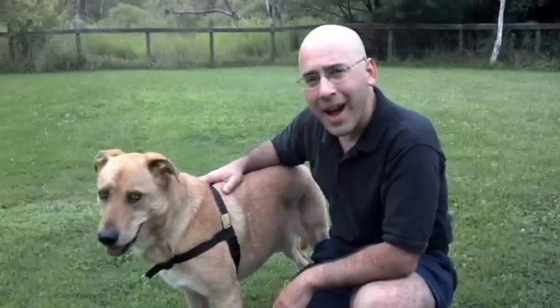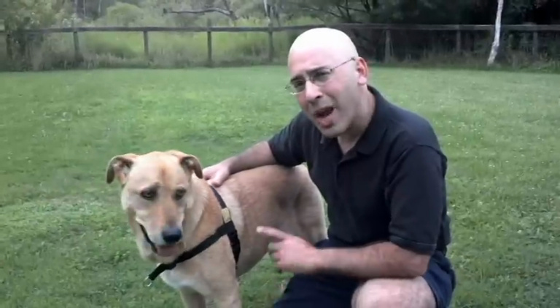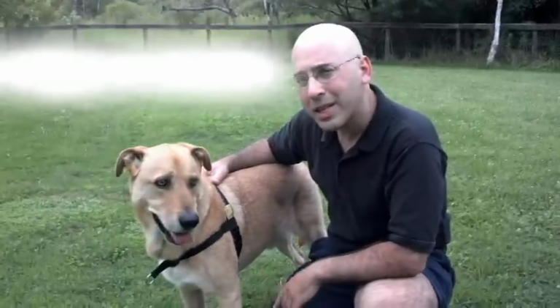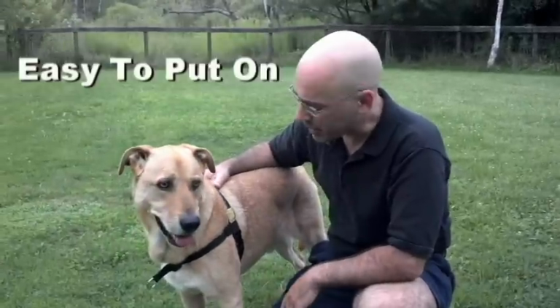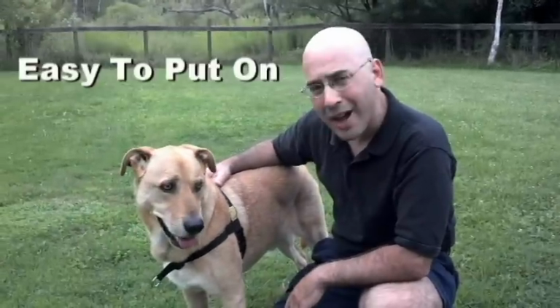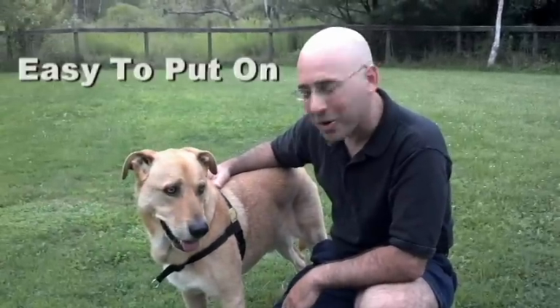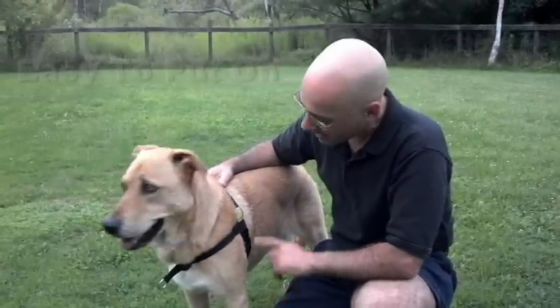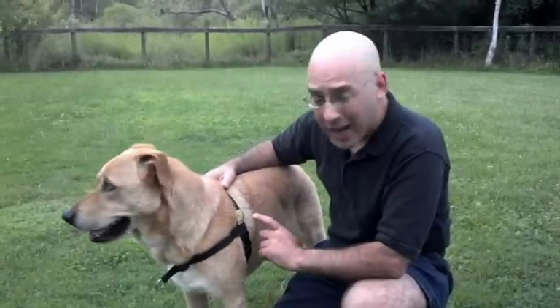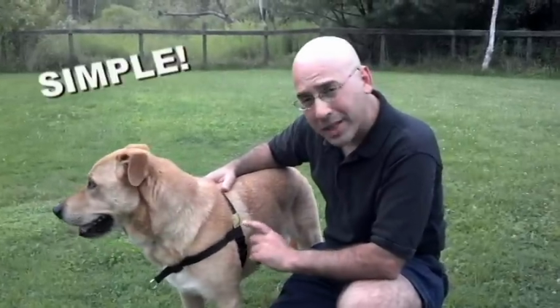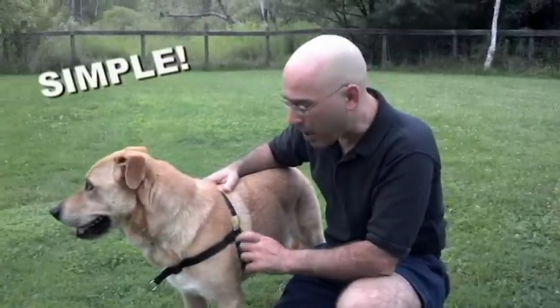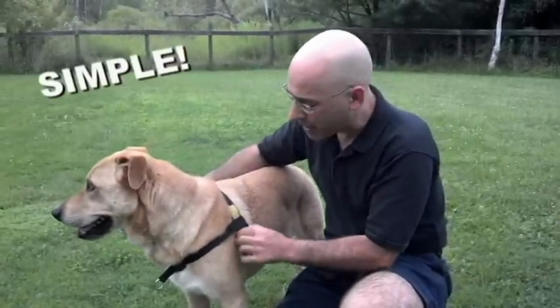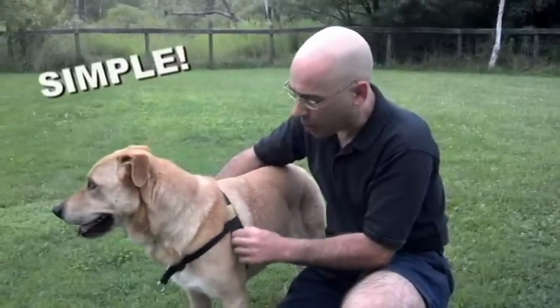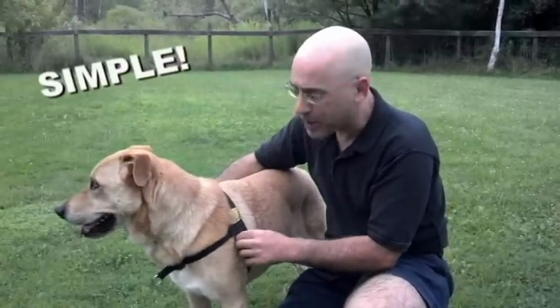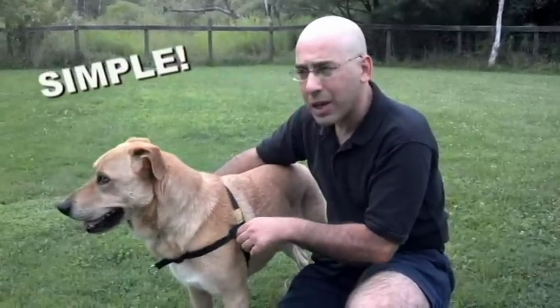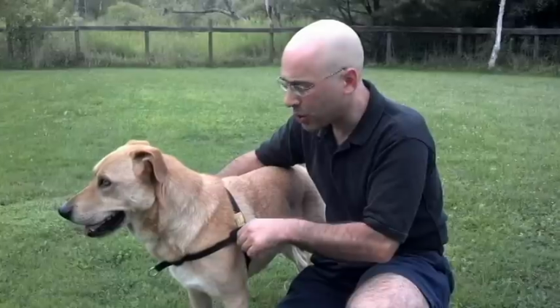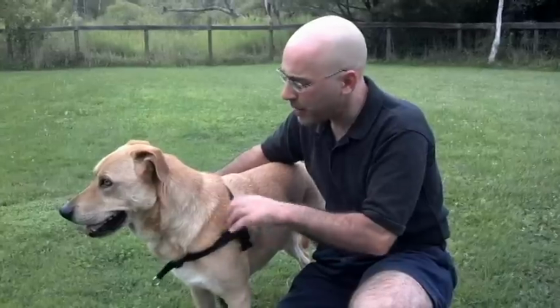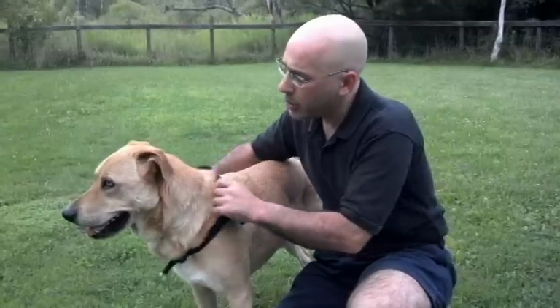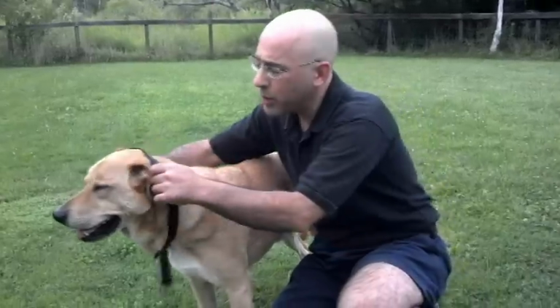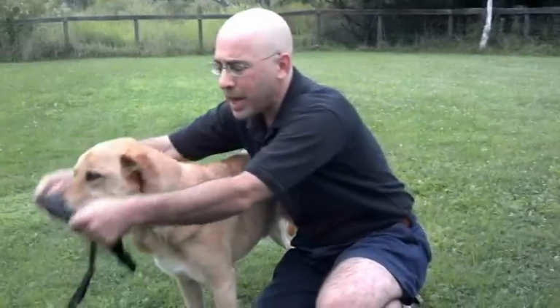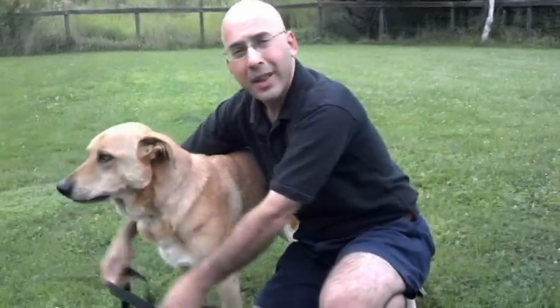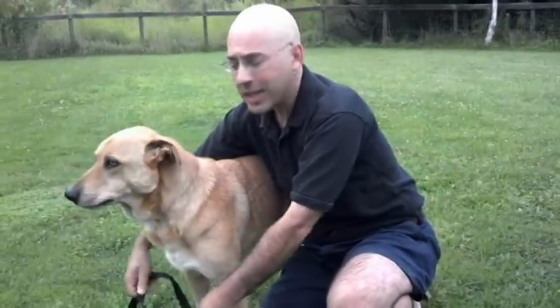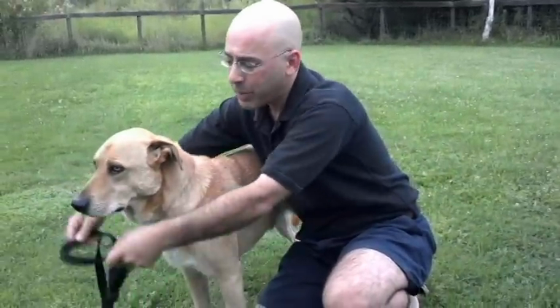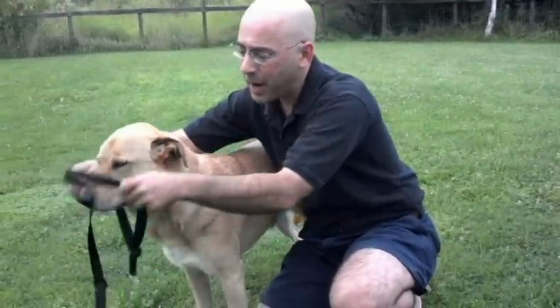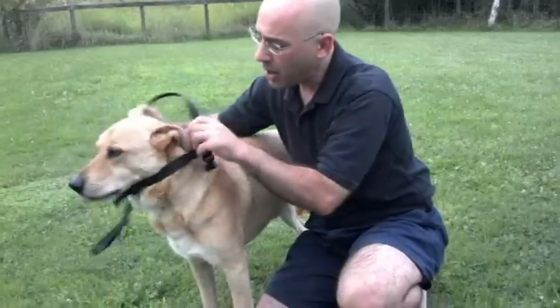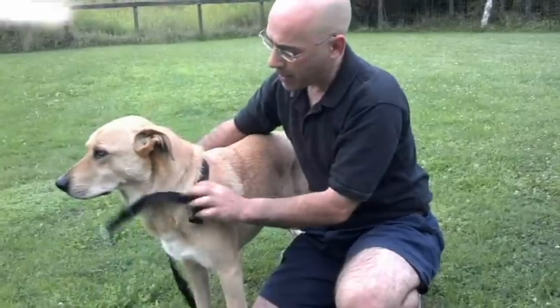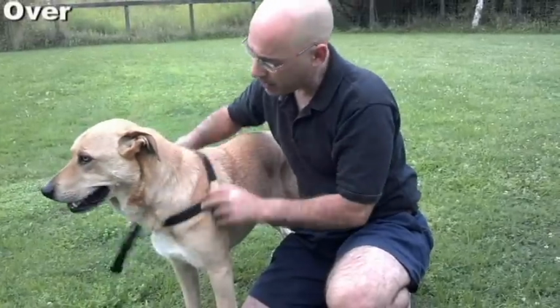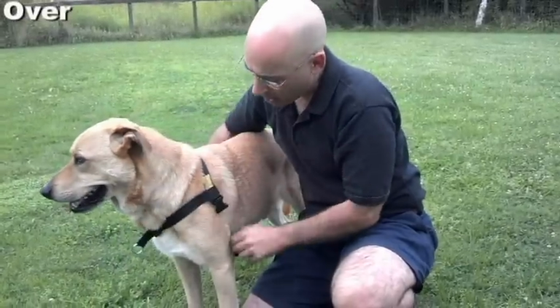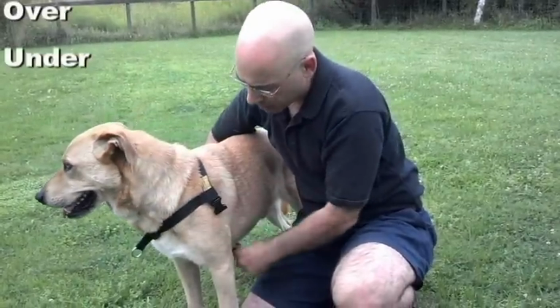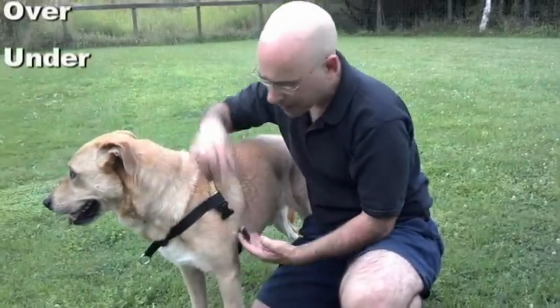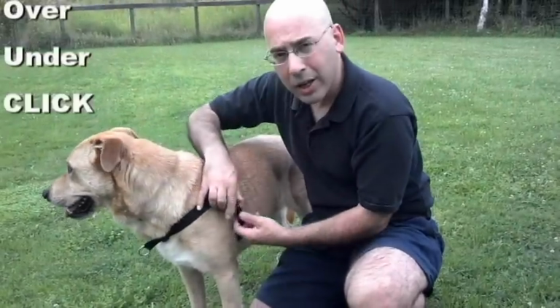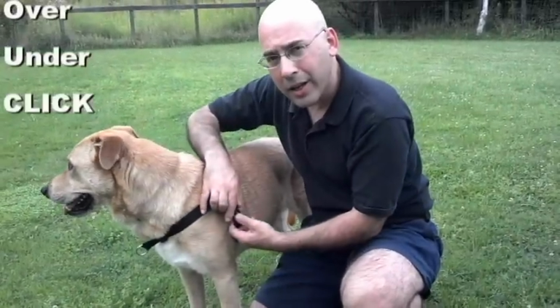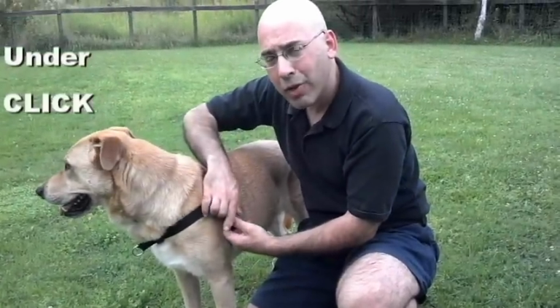Let me show you how easy this harness is to put on and take off. It's just got one single buckle right here that's going to always be on the dog's left-hand shoulder. It goes over the dog's head — that's it. Put it back on: over the head, under the belly, and clip.